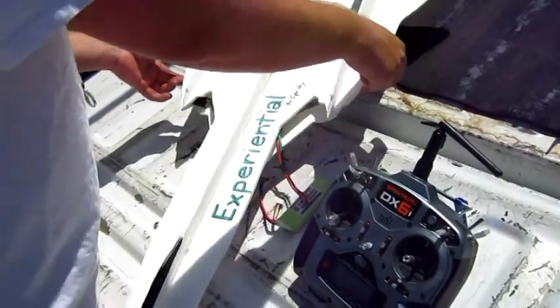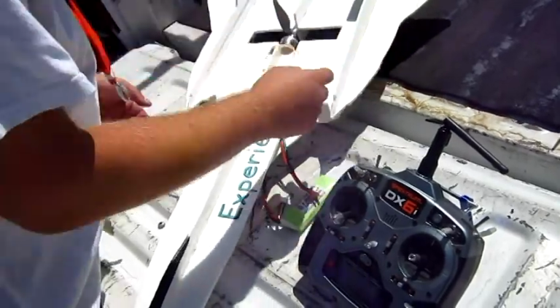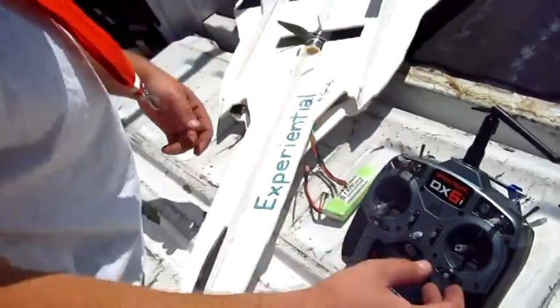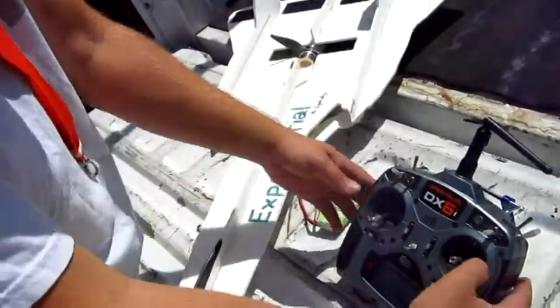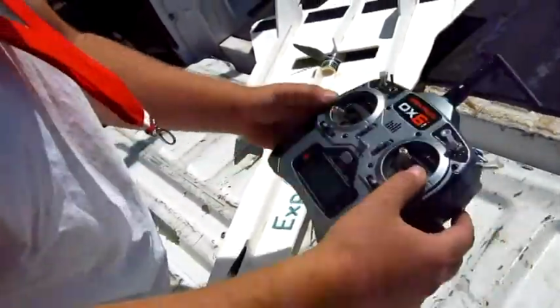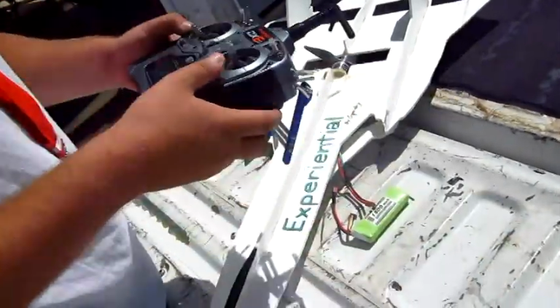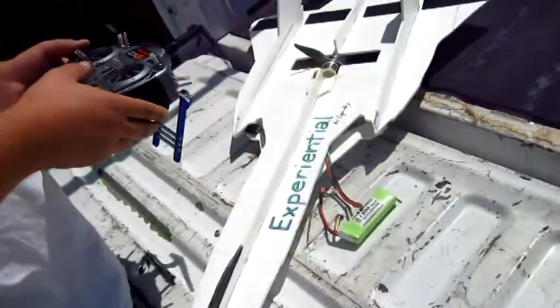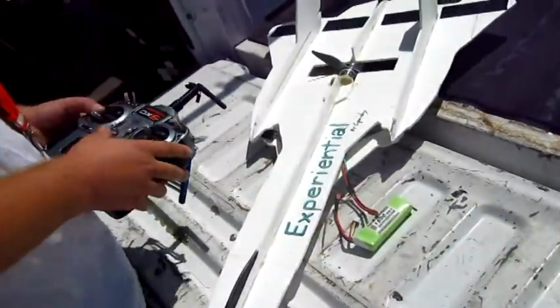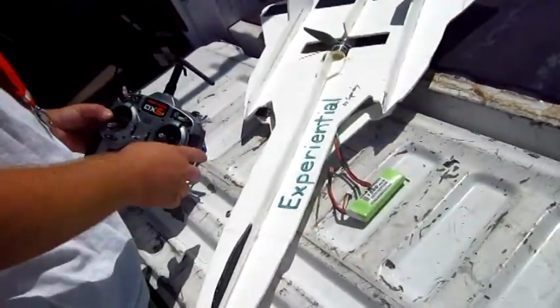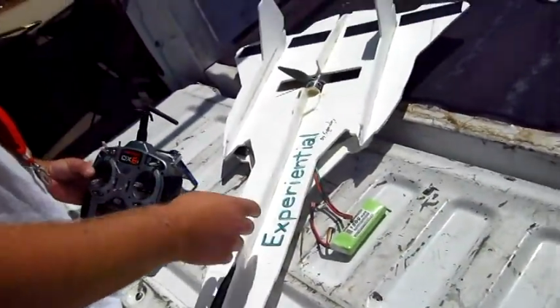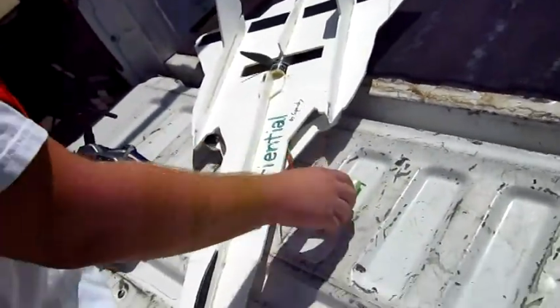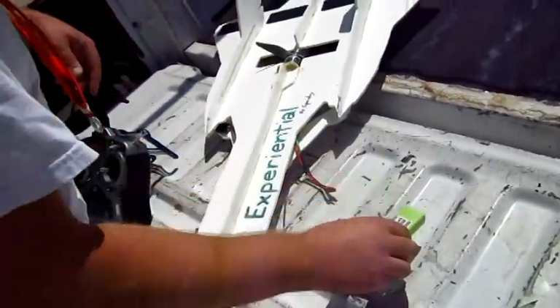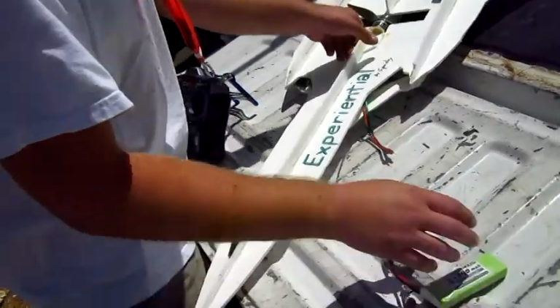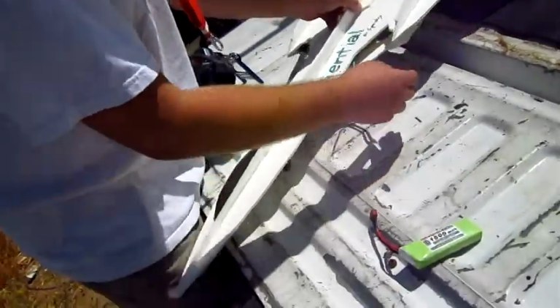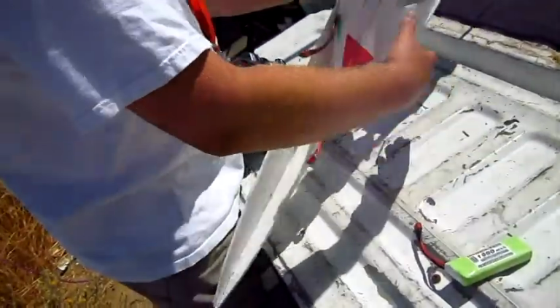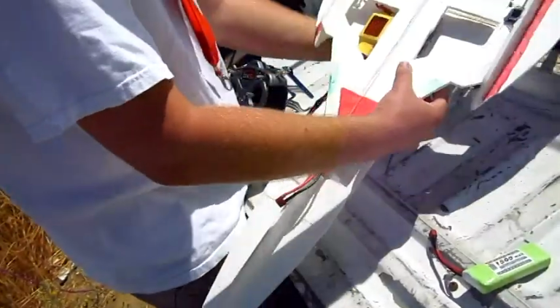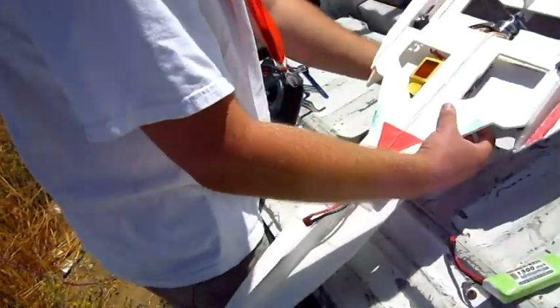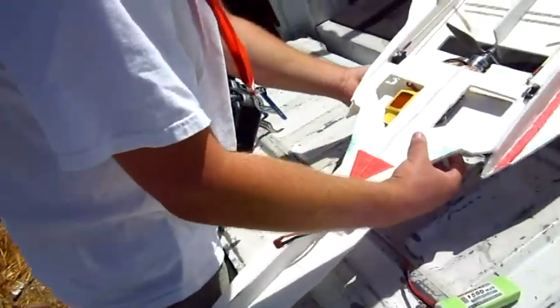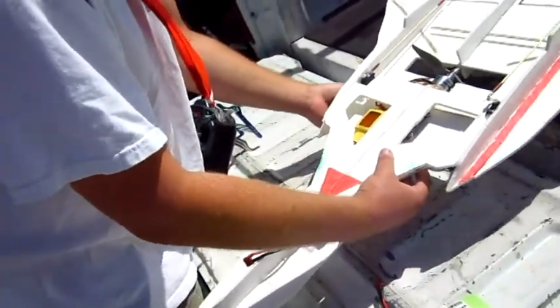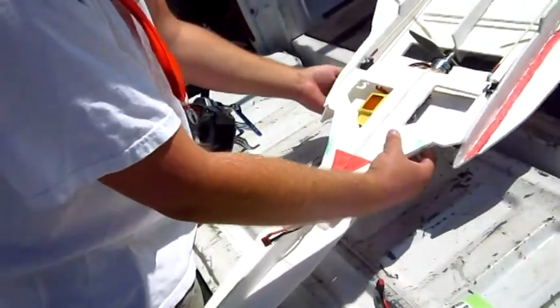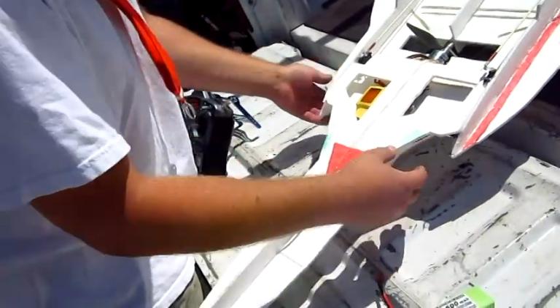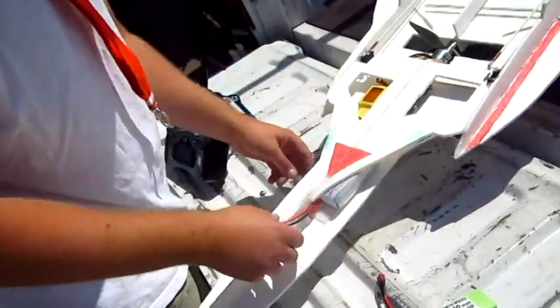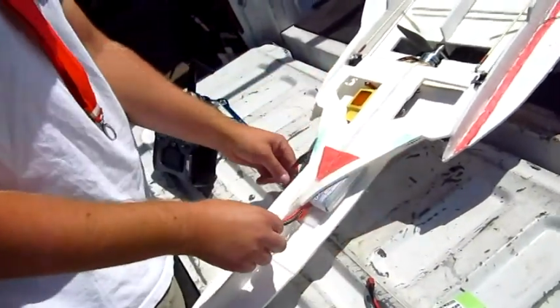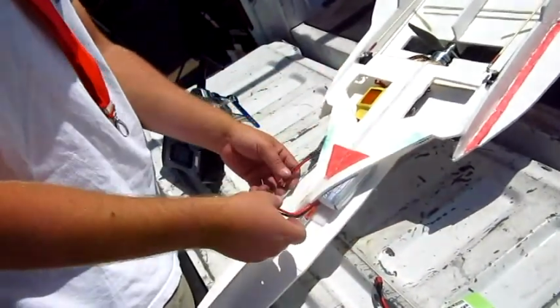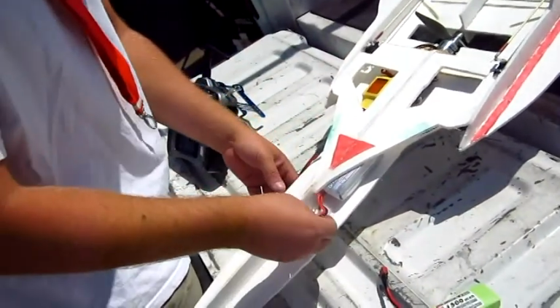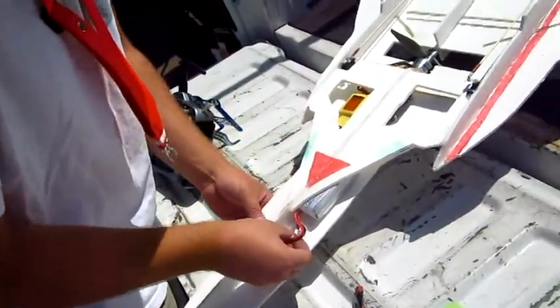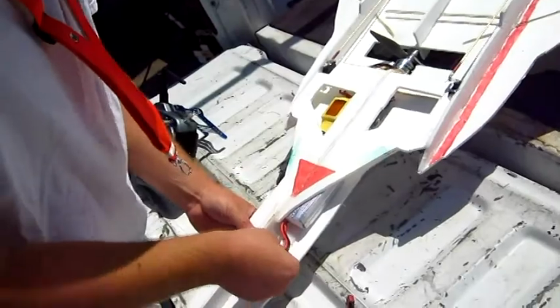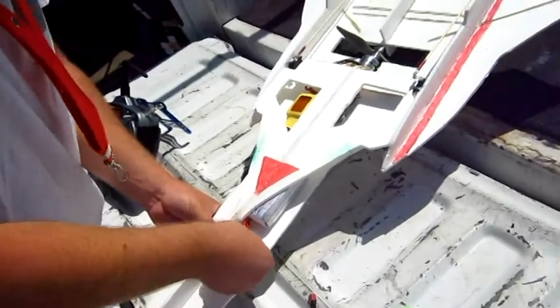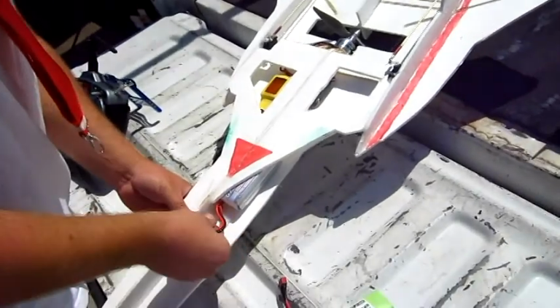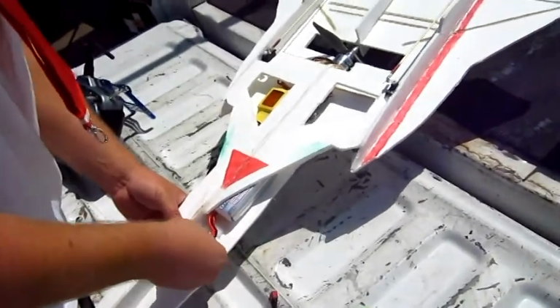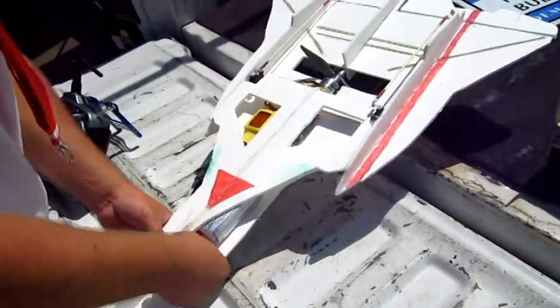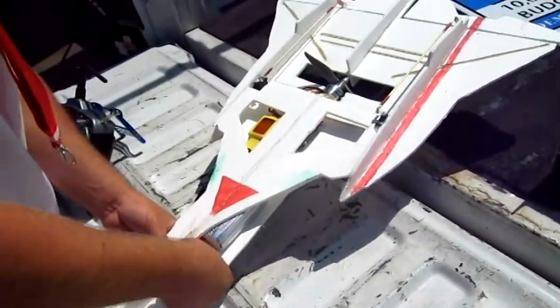Don't you want nose heavy? Yeah, I'm using so much up trim I'm creating a lot of drag. Small changes. Is that what's creating that whistle noise? I don't know. That was awesome.